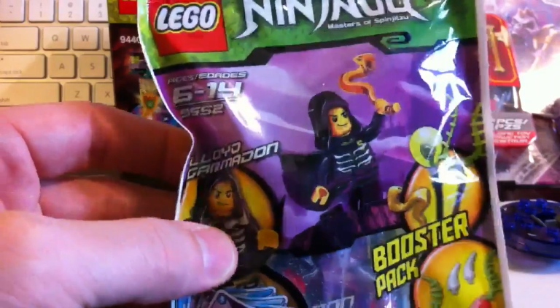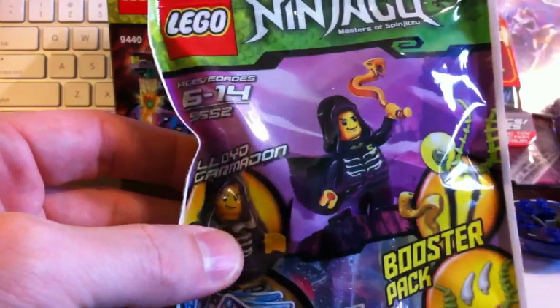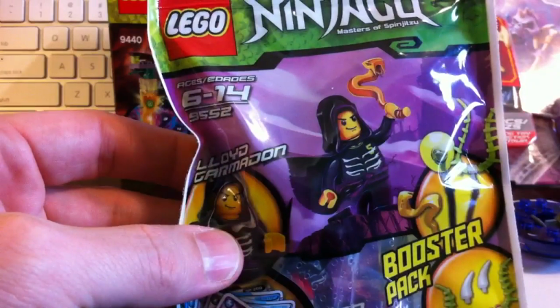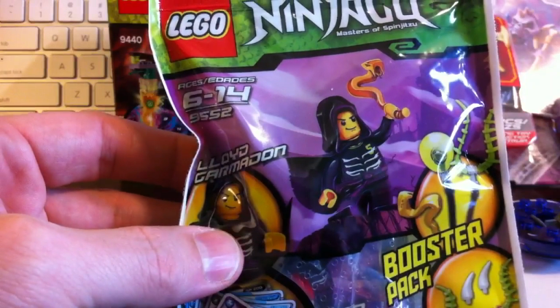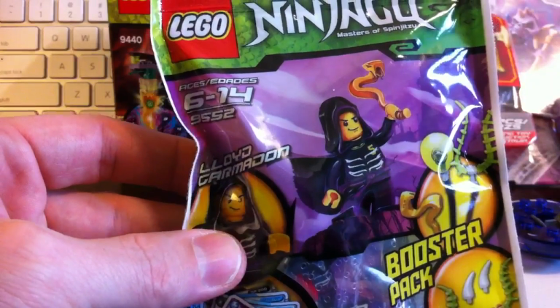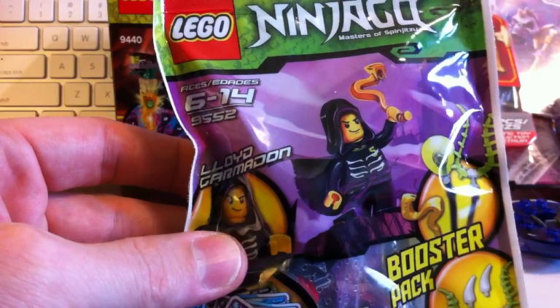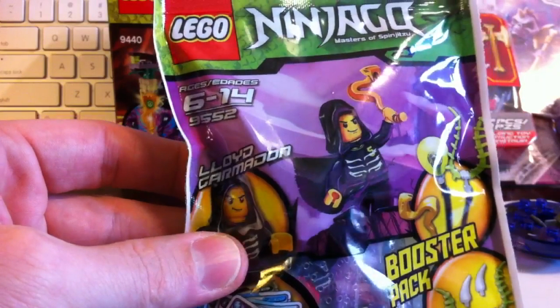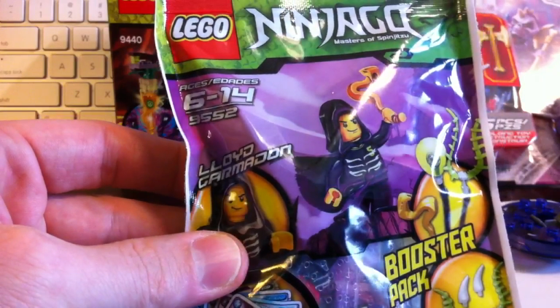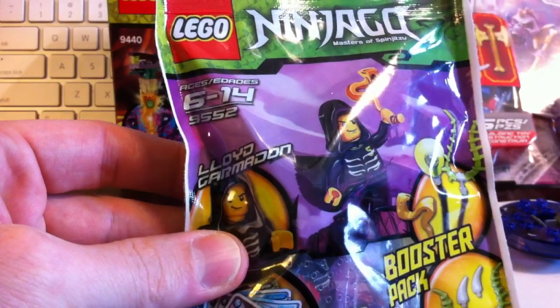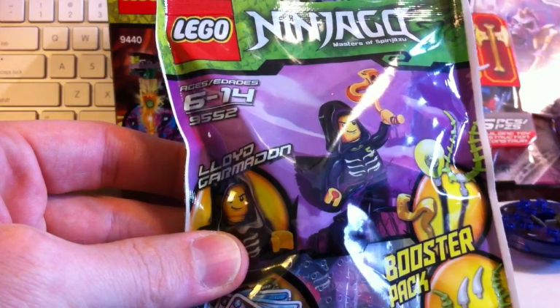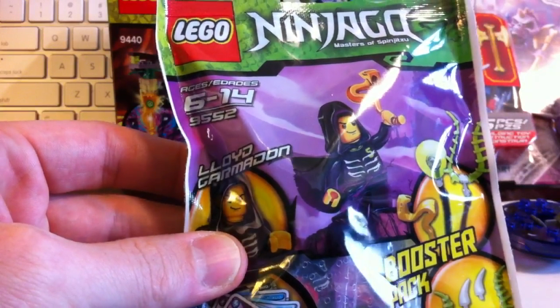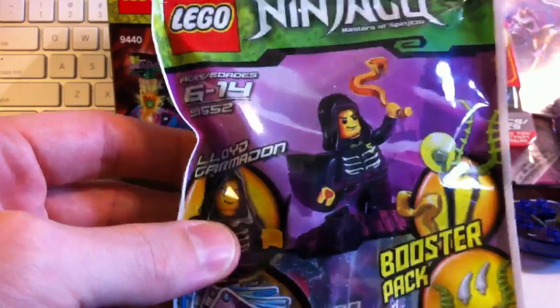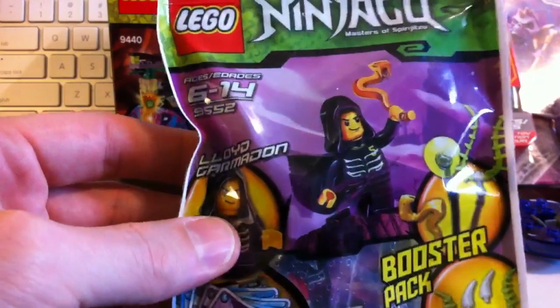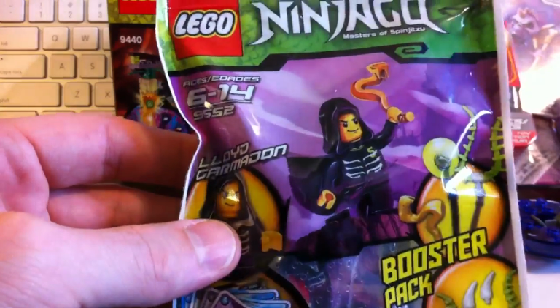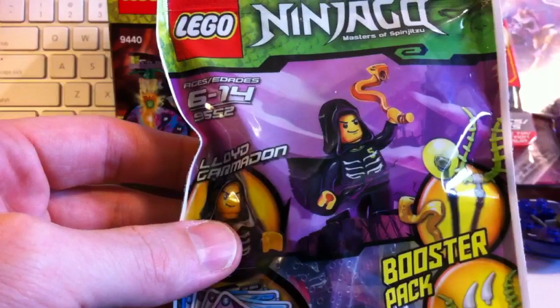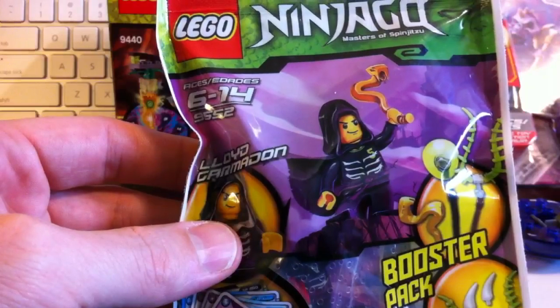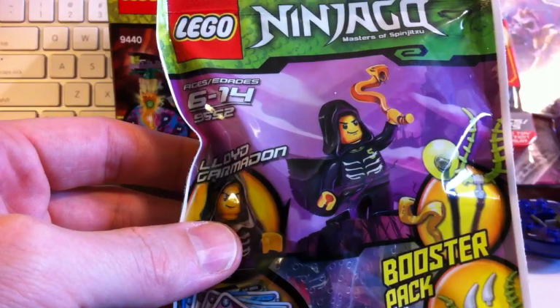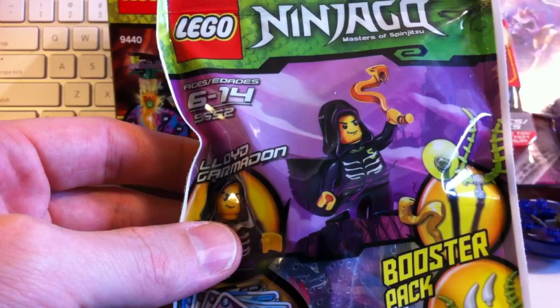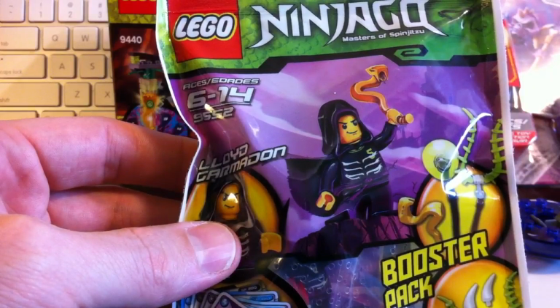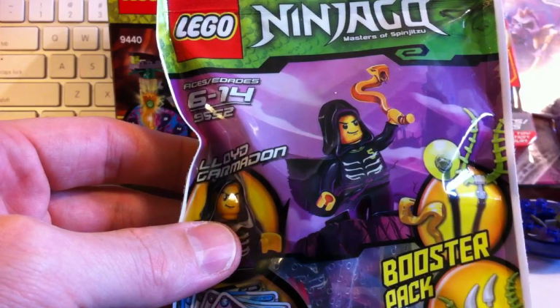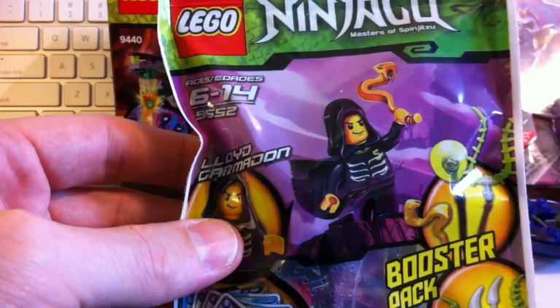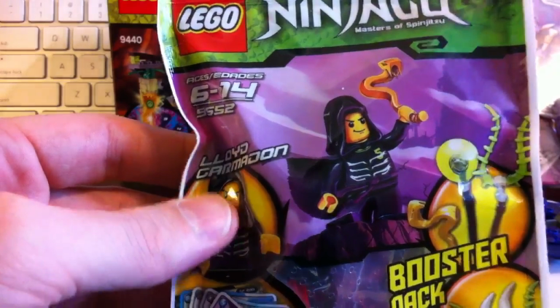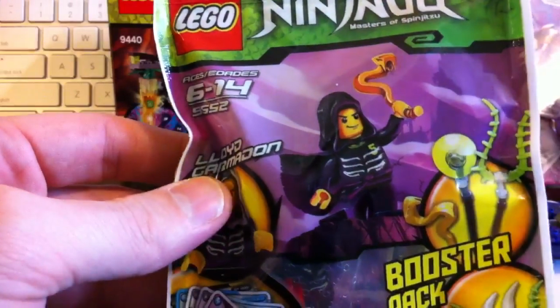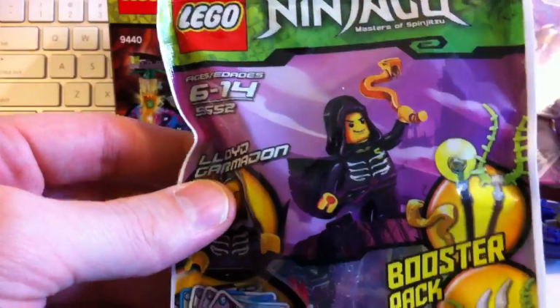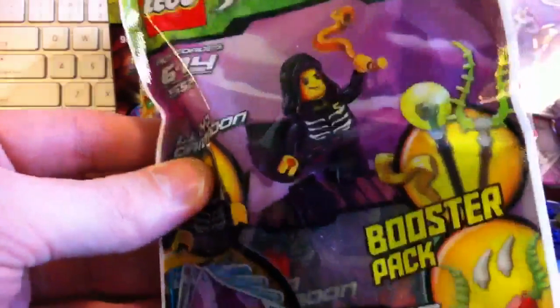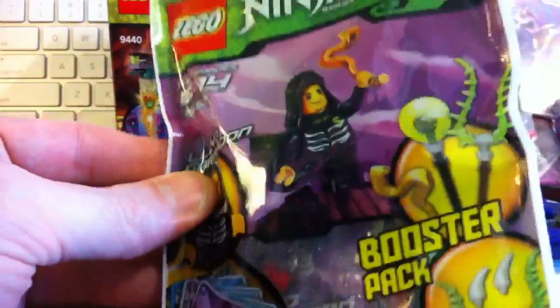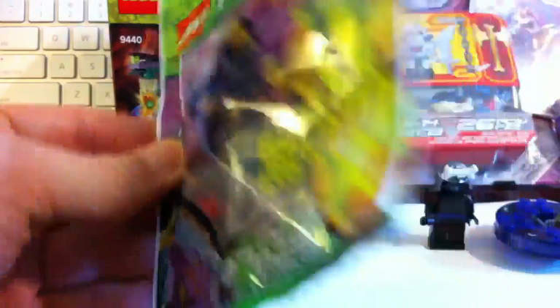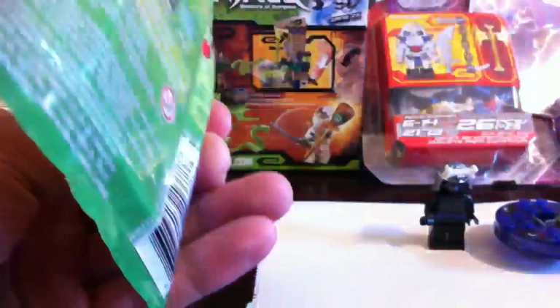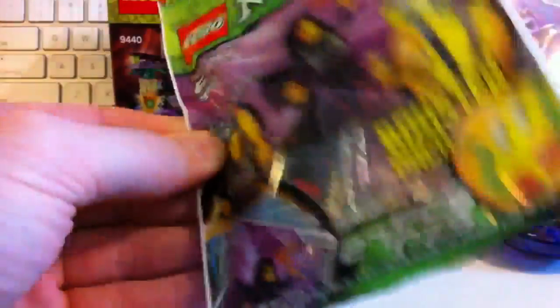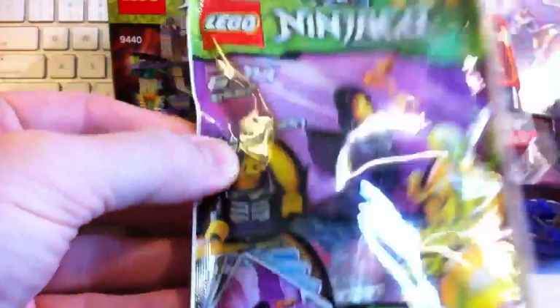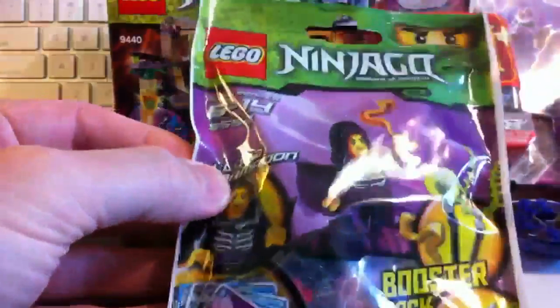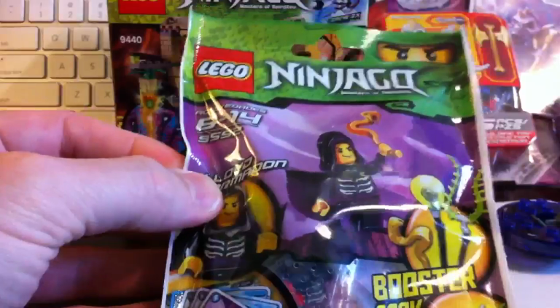Who is this booster pack for? Garmadon. Yes, and where did we find these? At Toys R Us. Yes, we went to Toys R Us and we saw these, and these things are awesome.